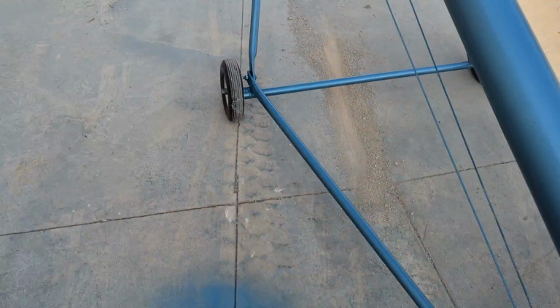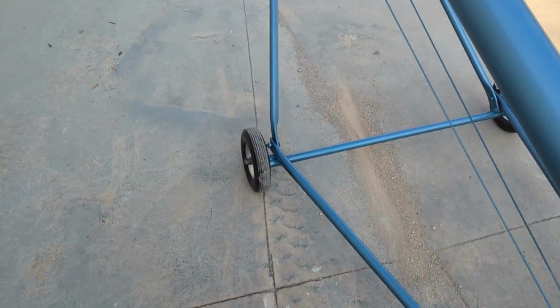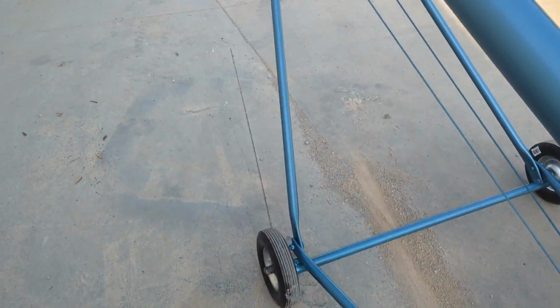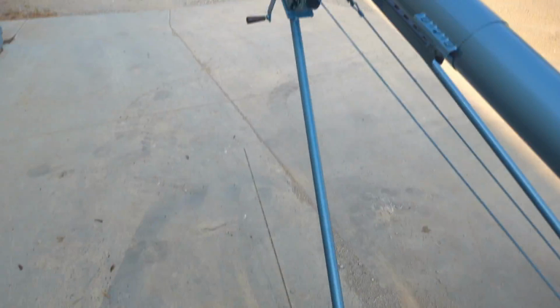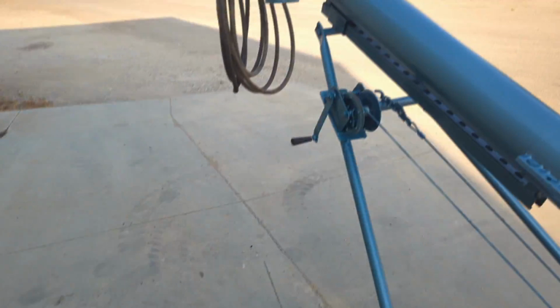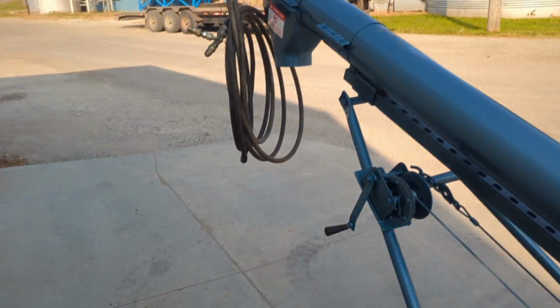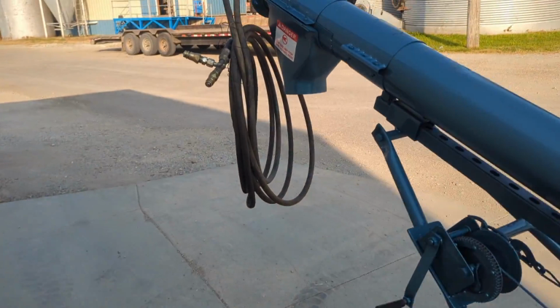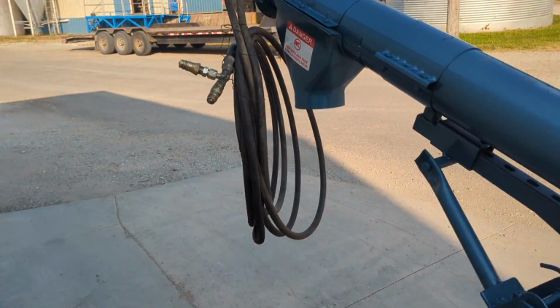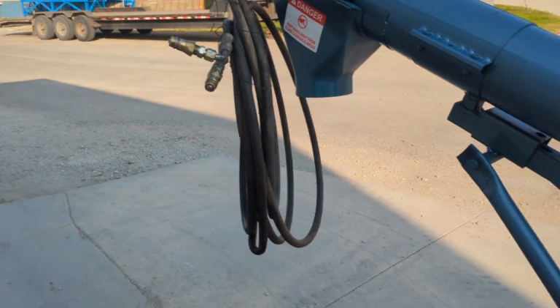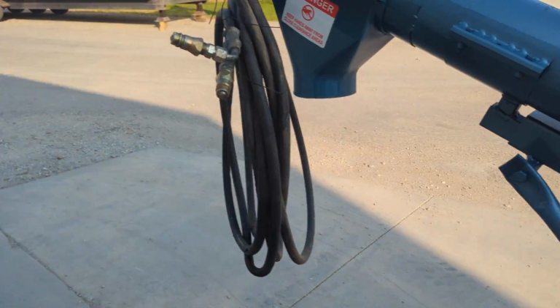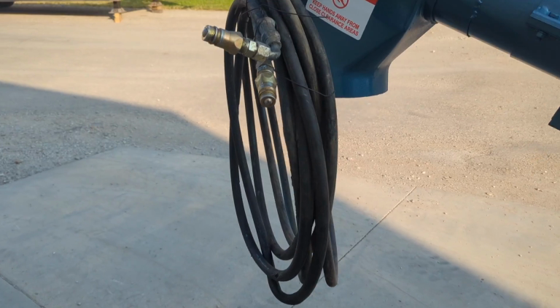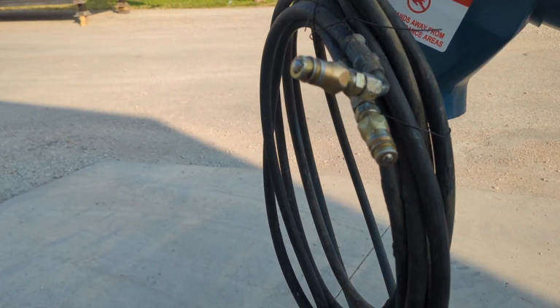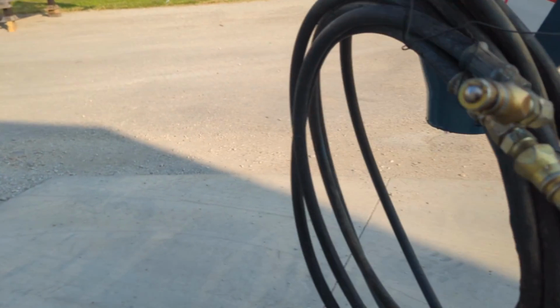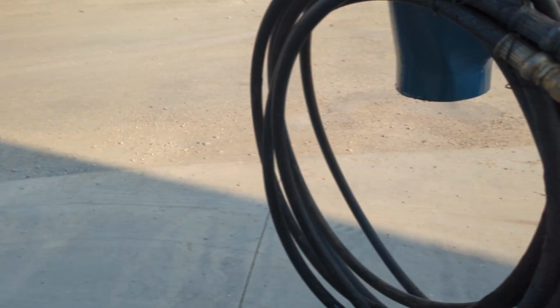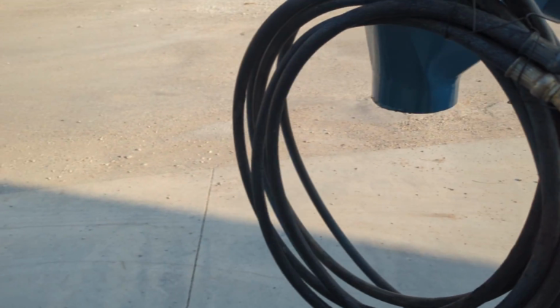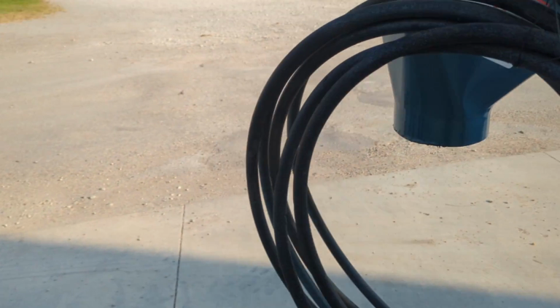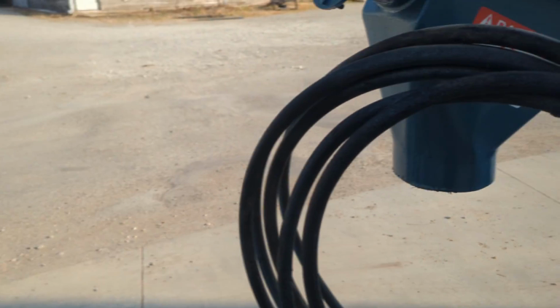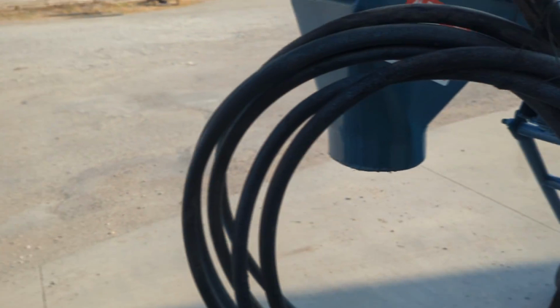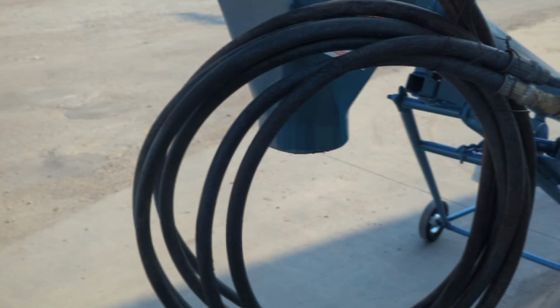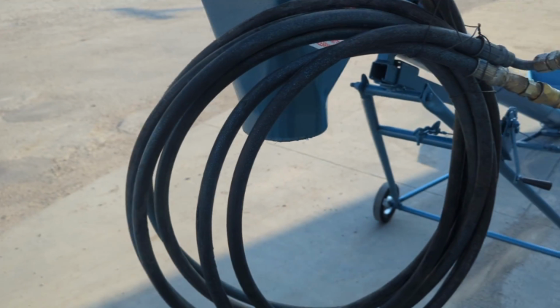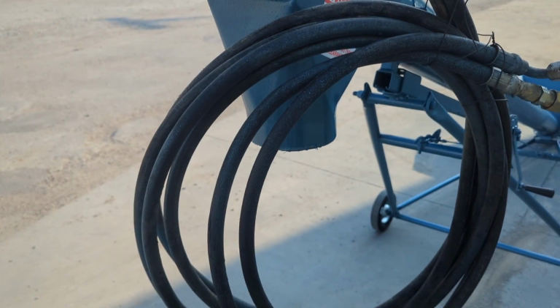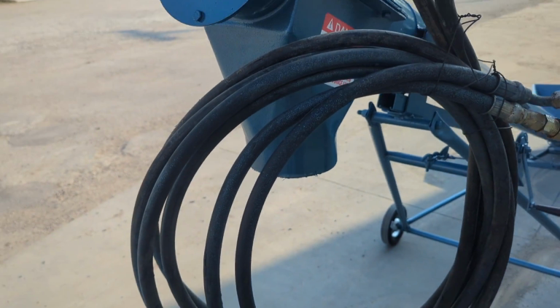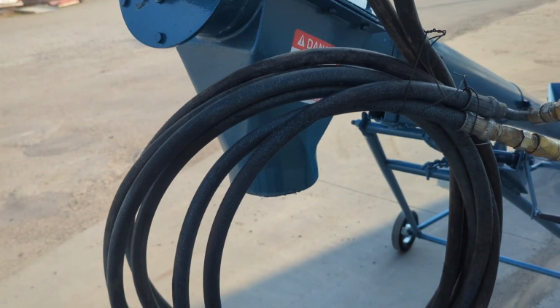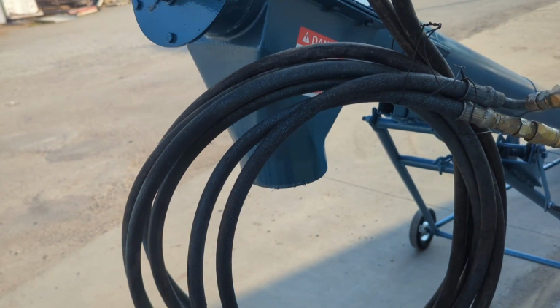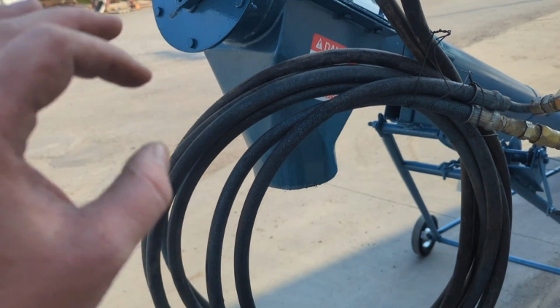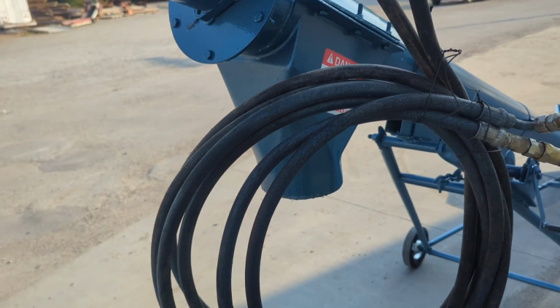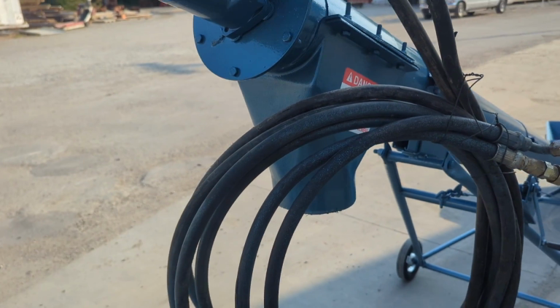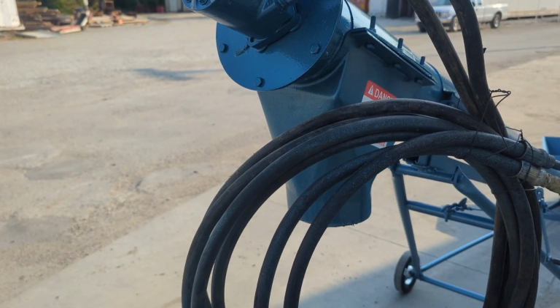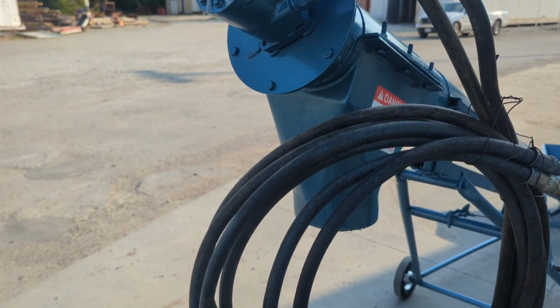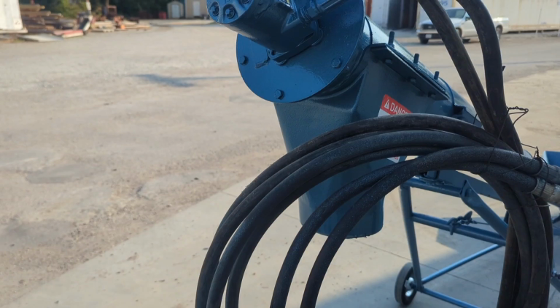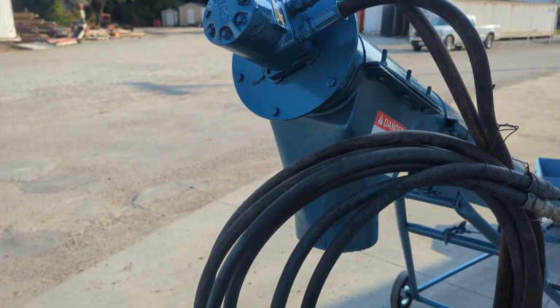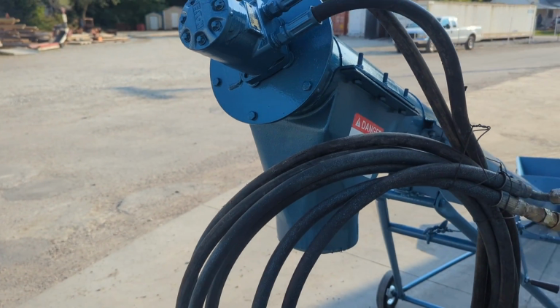The hoses on this unit are in decent shape. They do have some scuffing and nicks, but the integrity of the hydraulic hose is in good shape.